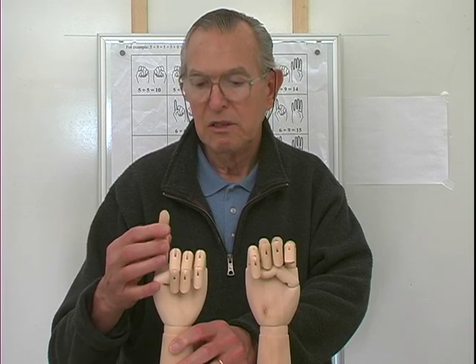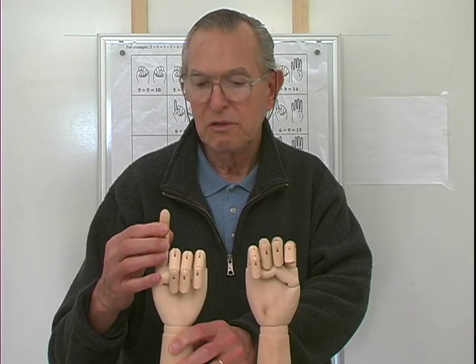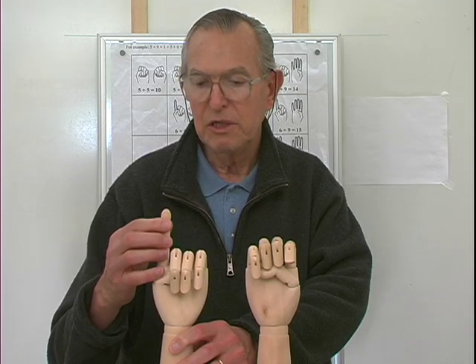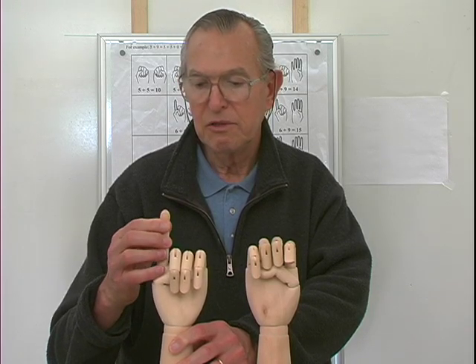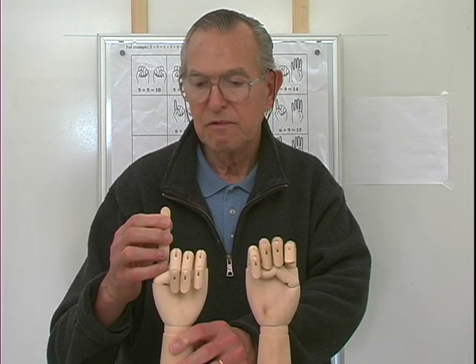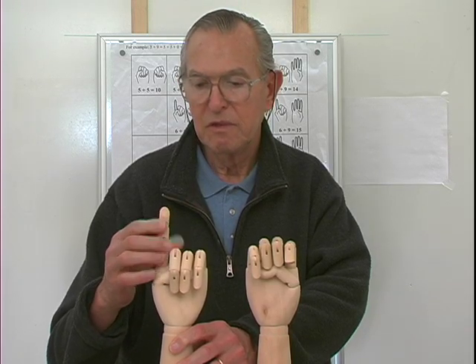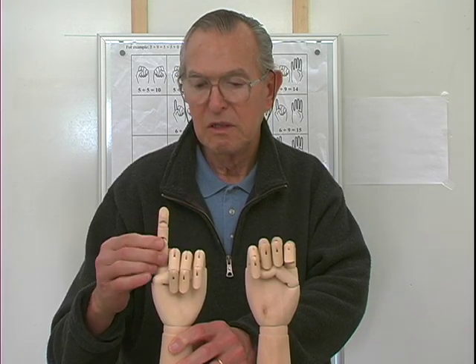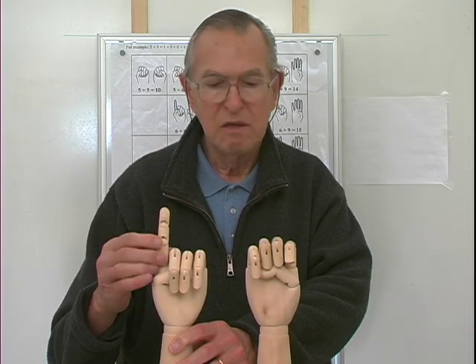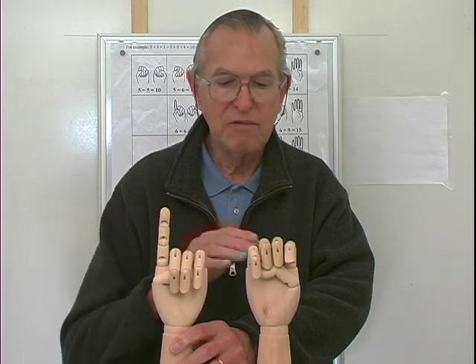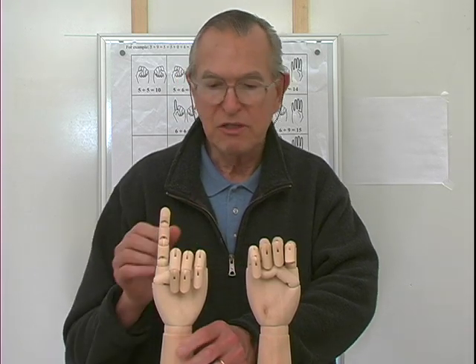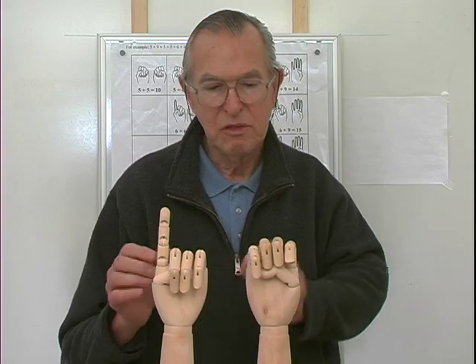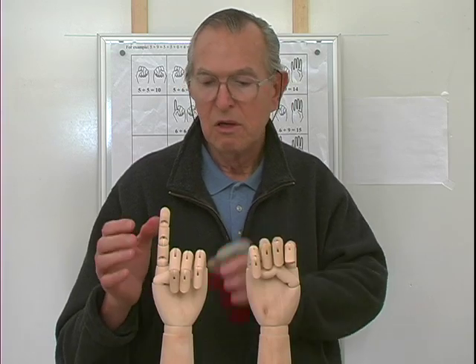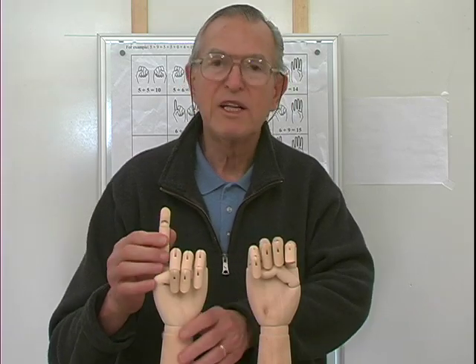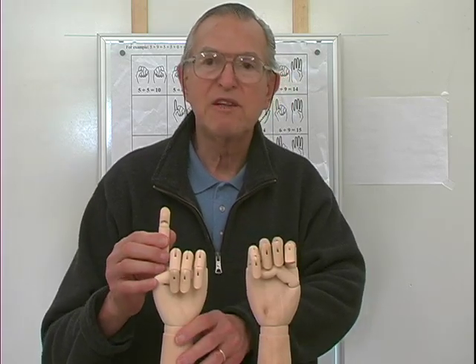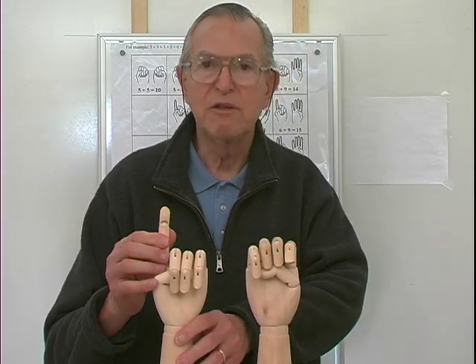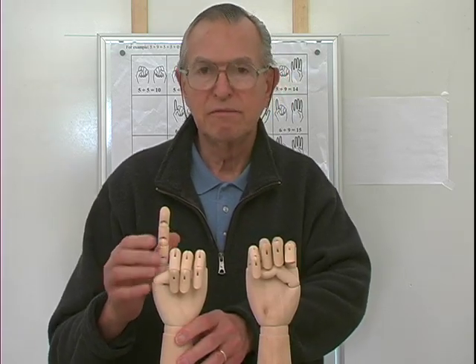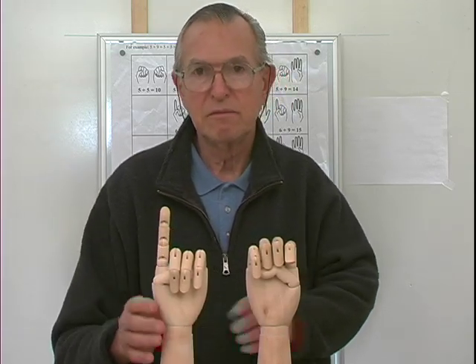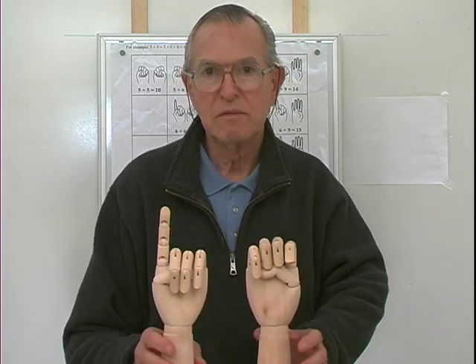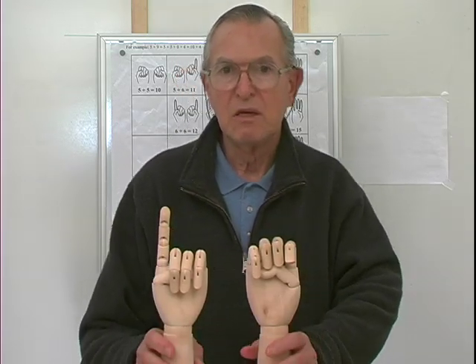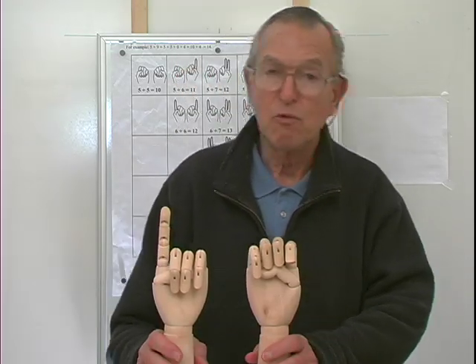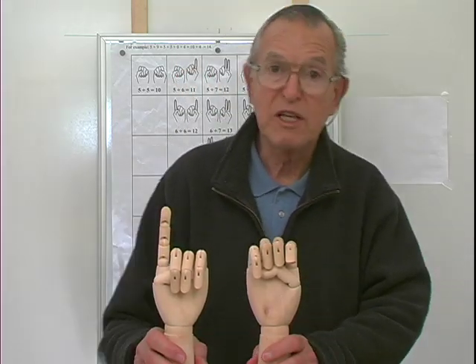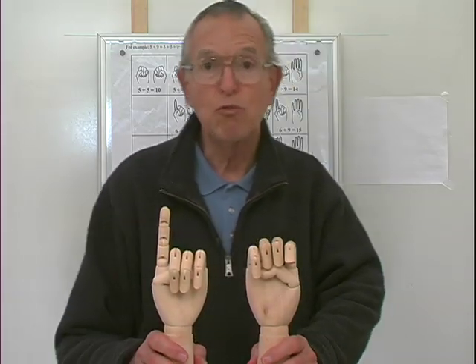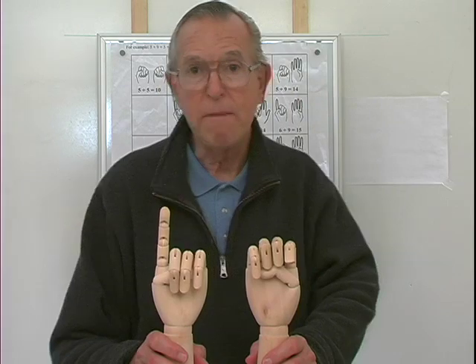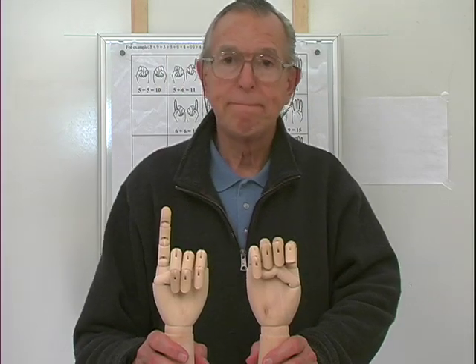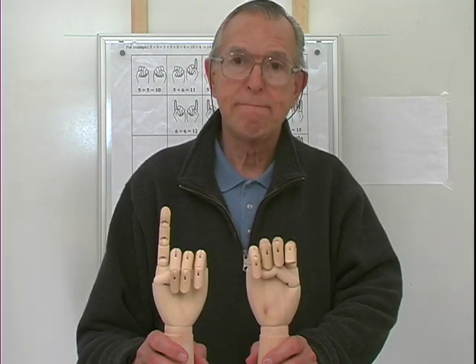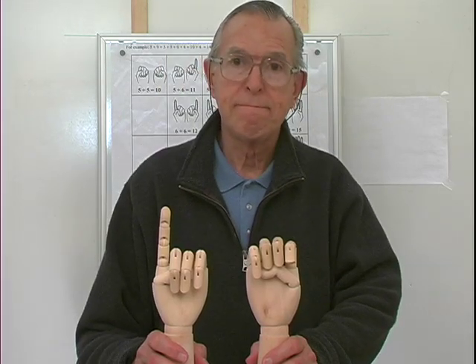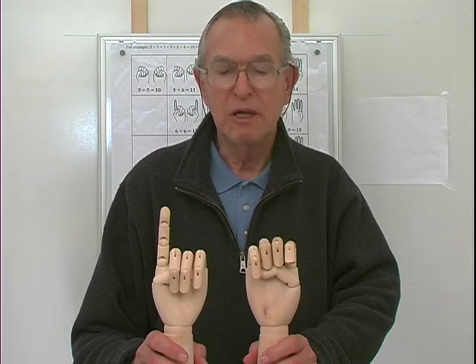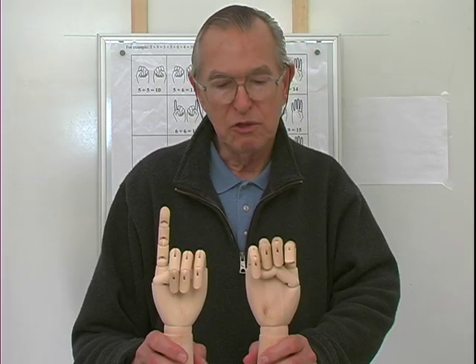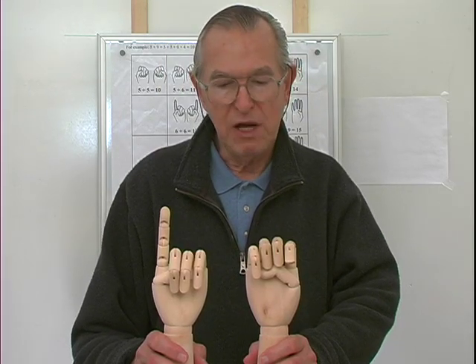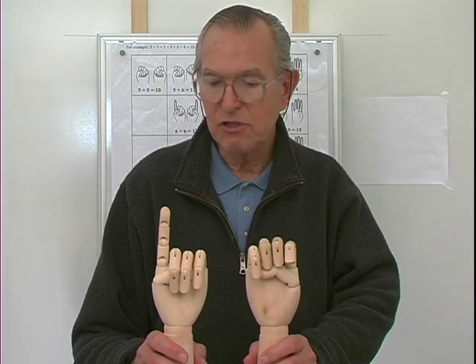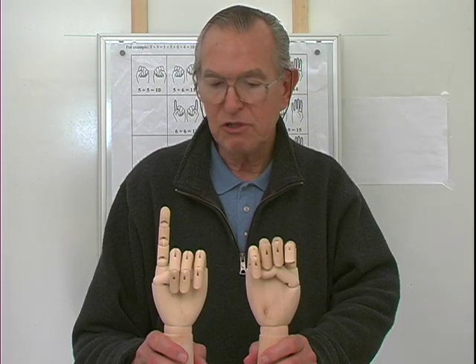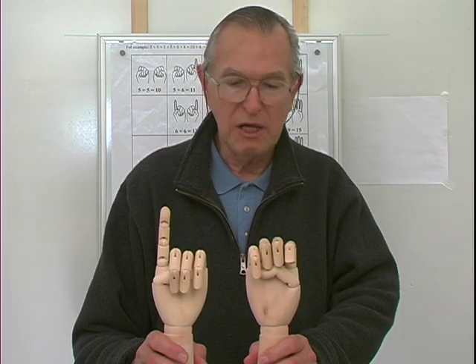So there it is: five and six. One extended finger, so the one's place is a one. In other words, five and six are eleven.